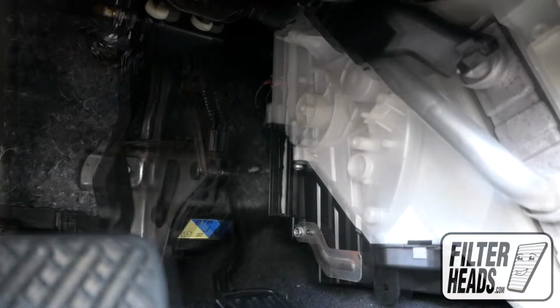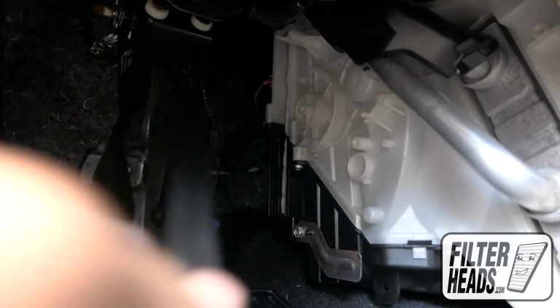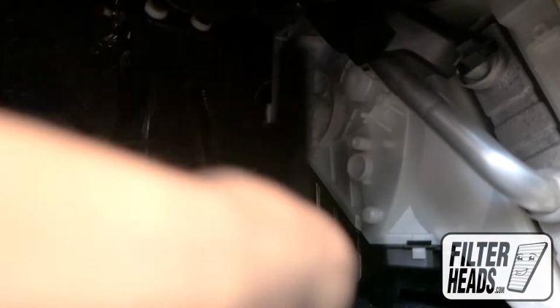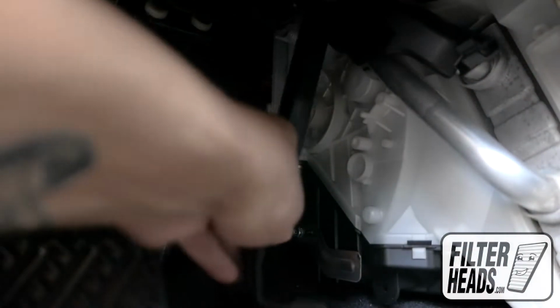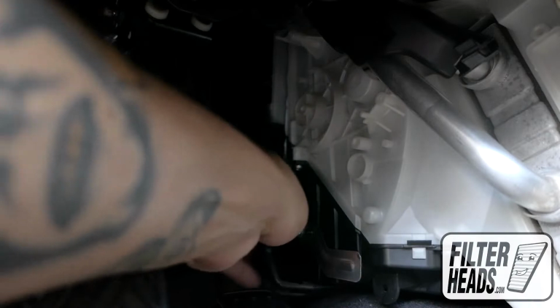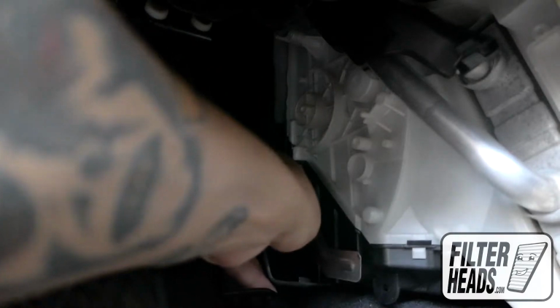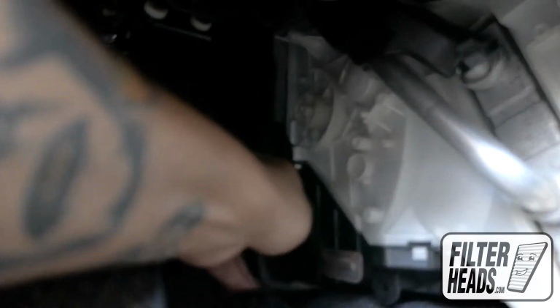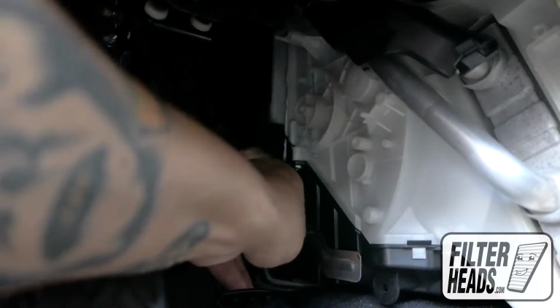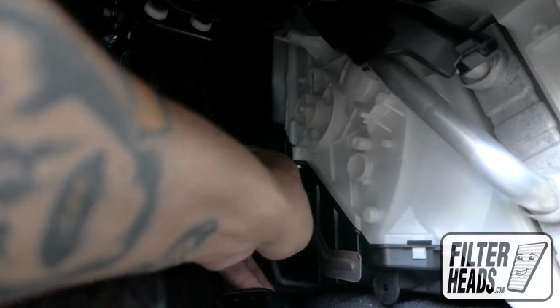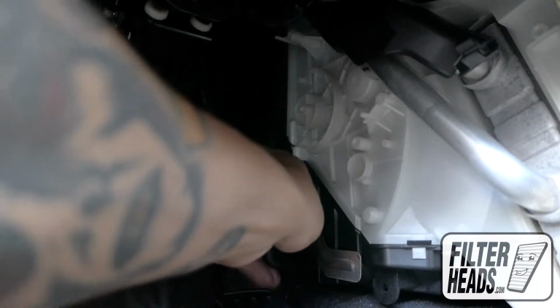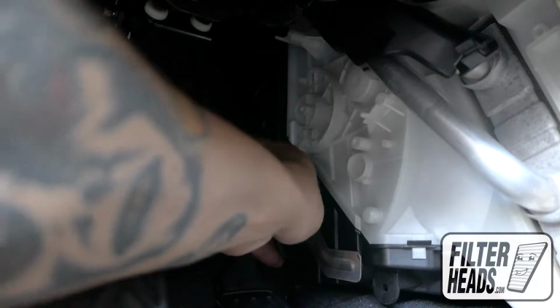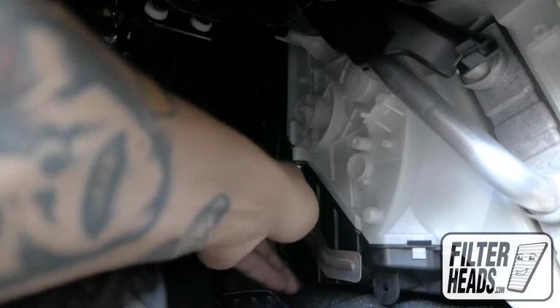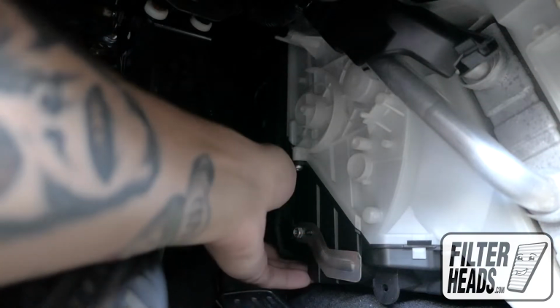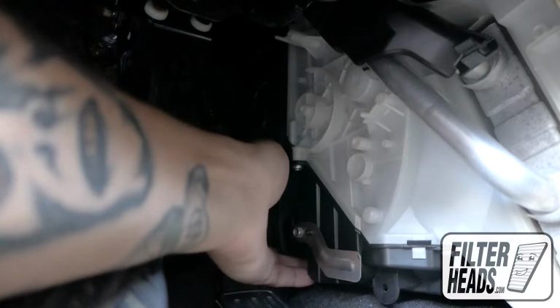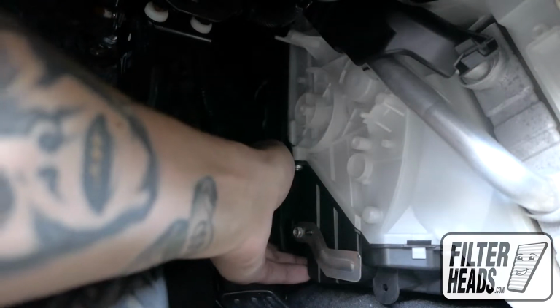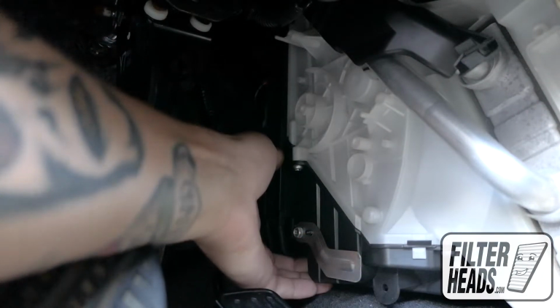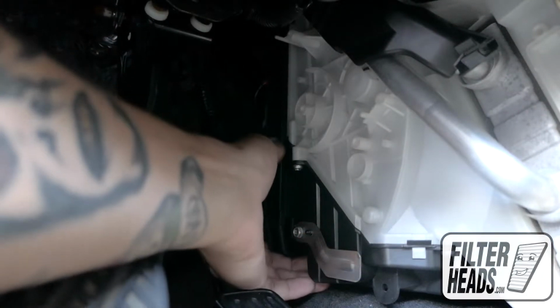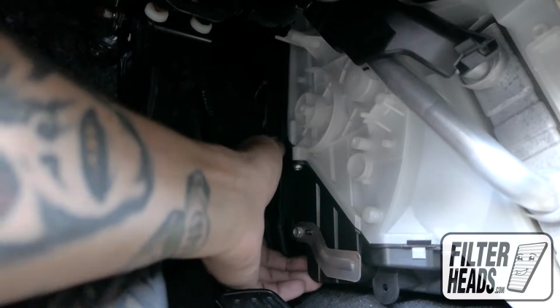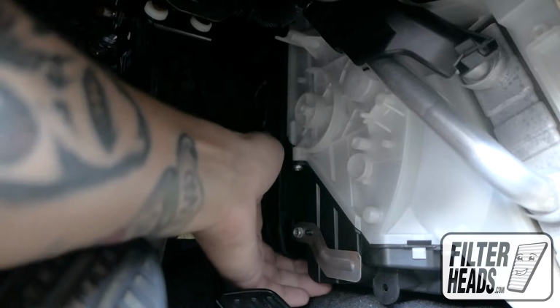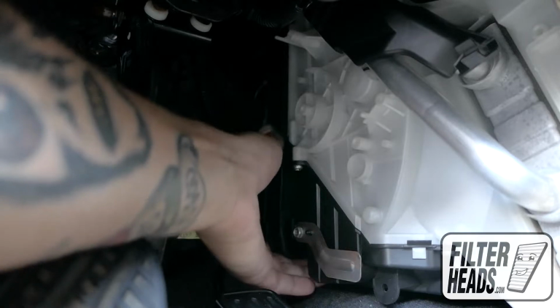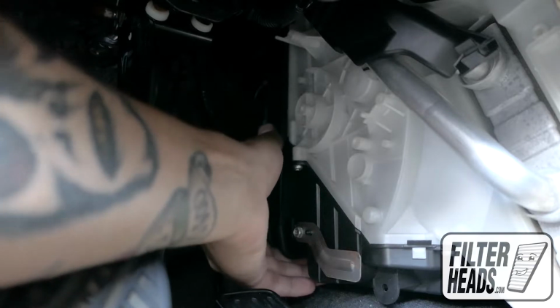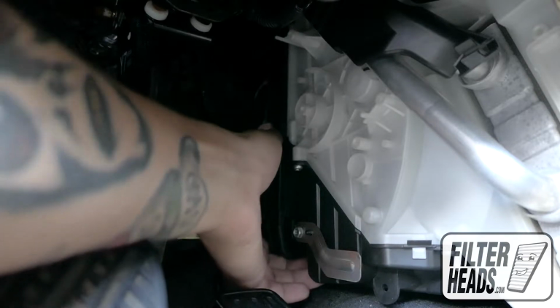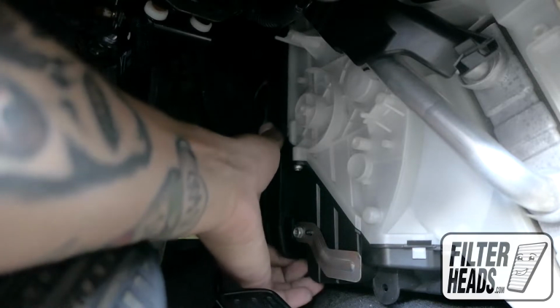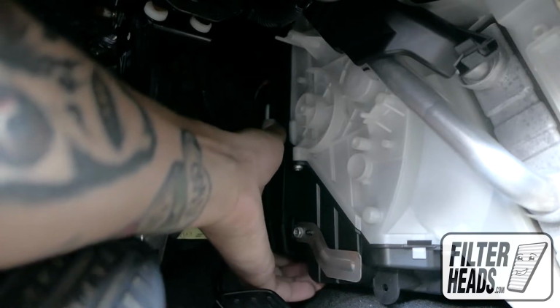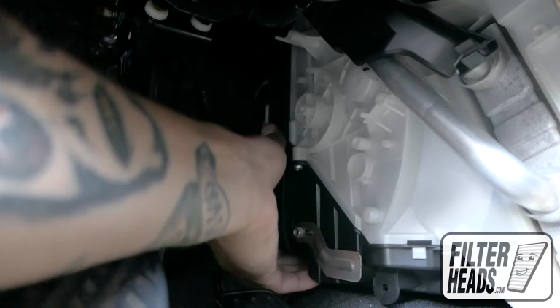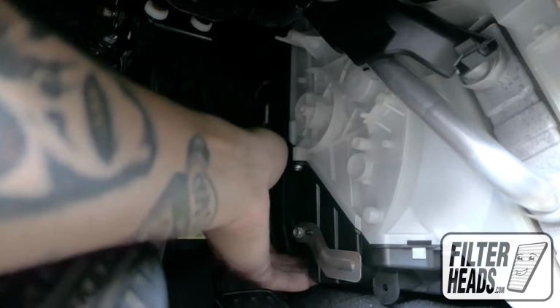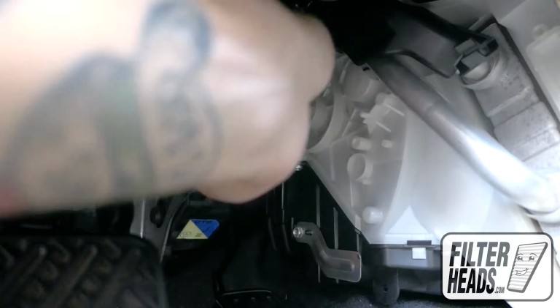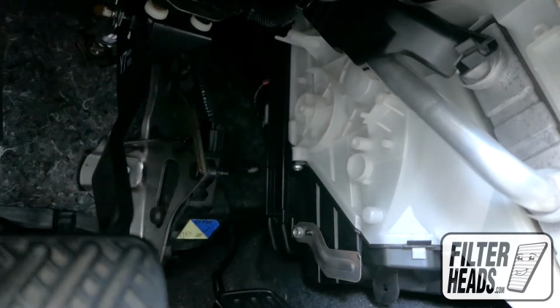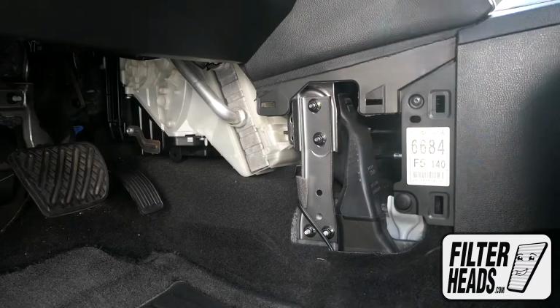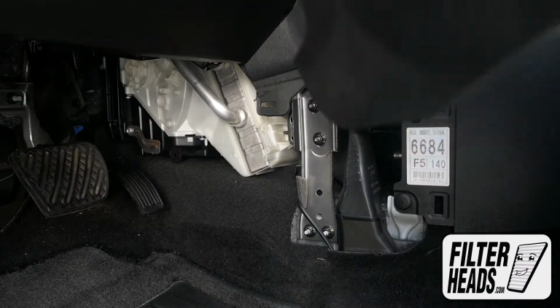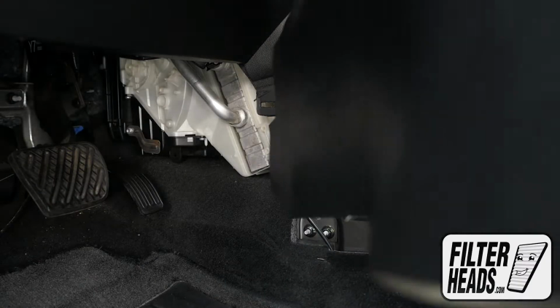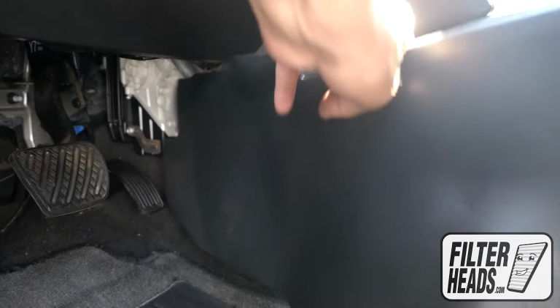Slide the top of the filter housing door up first, then swing the bottom down until it clicks secure. Reinstall the panel.